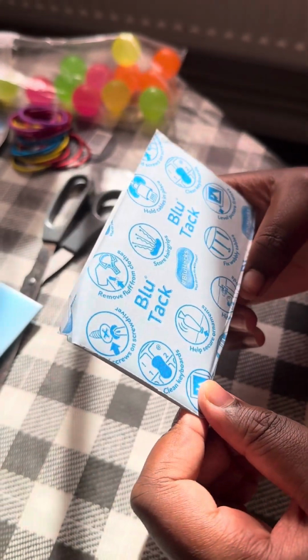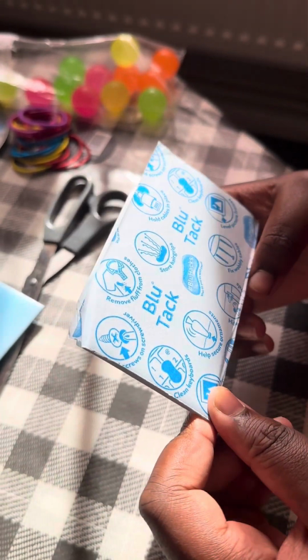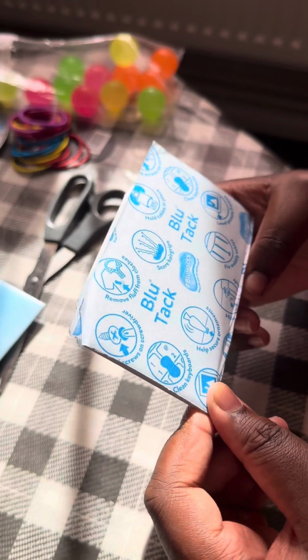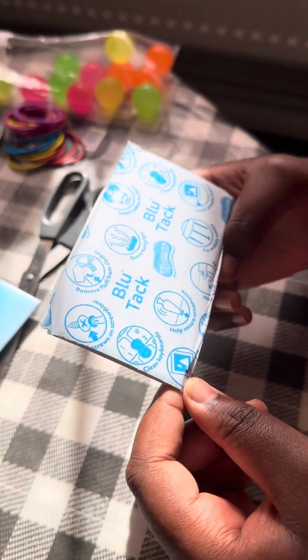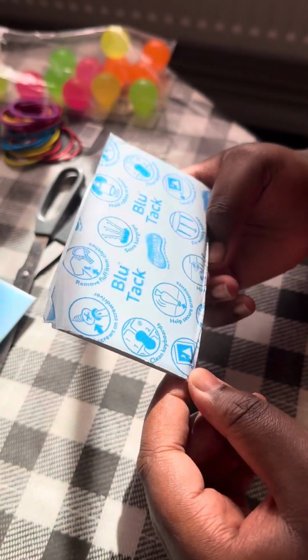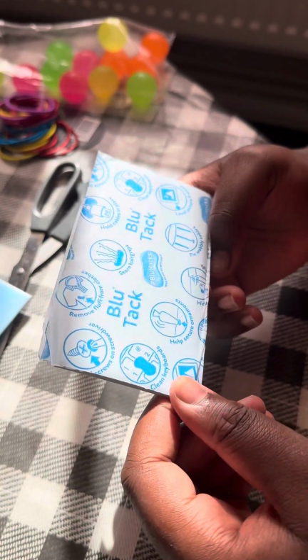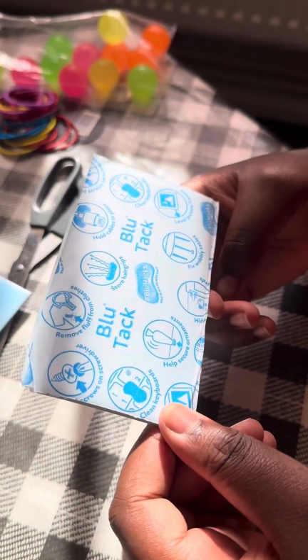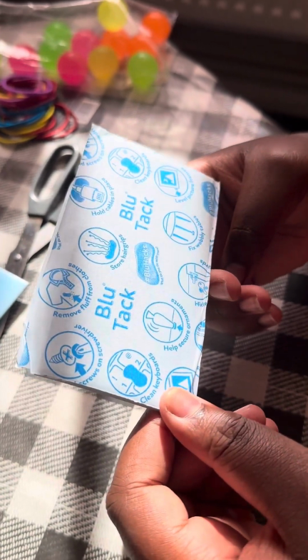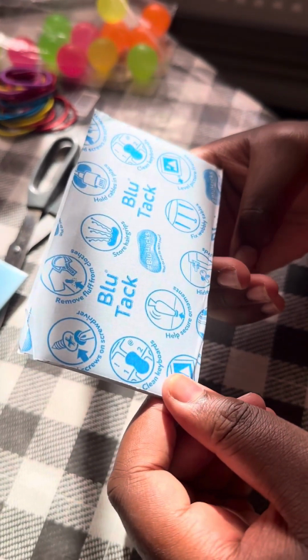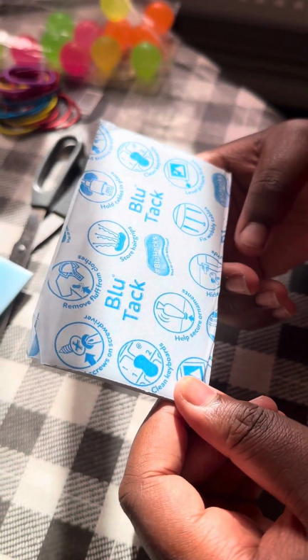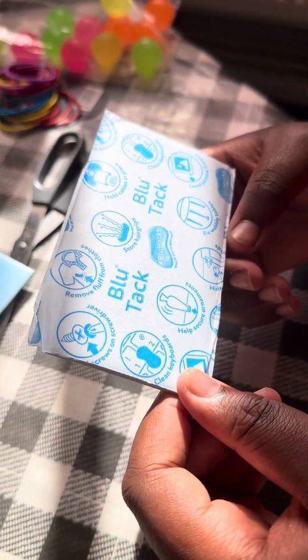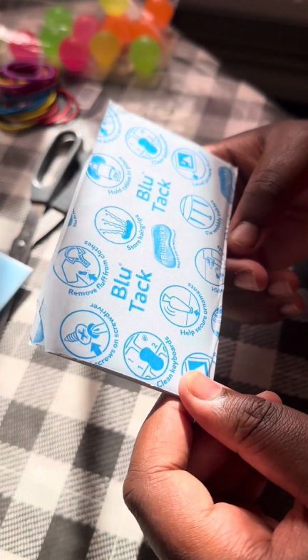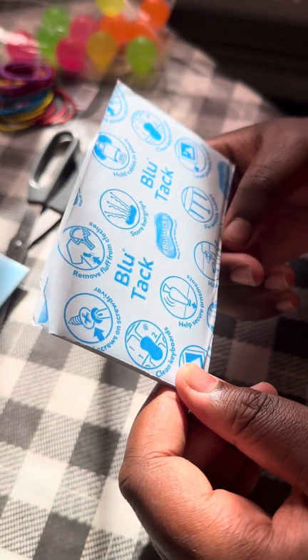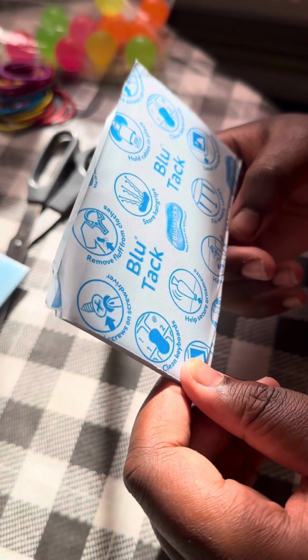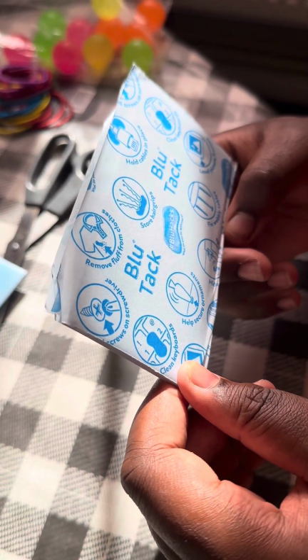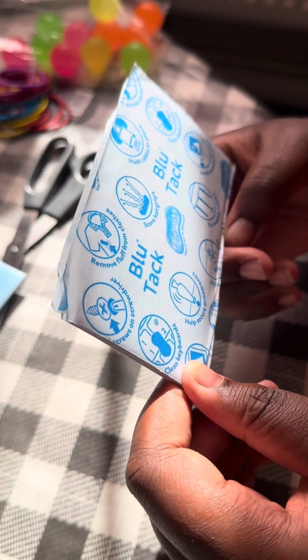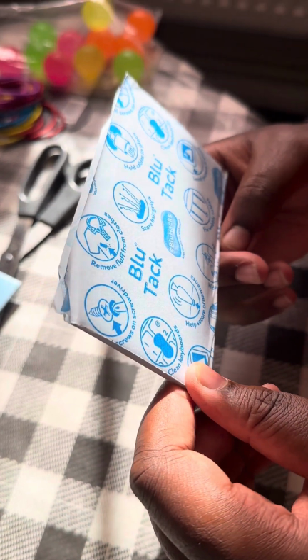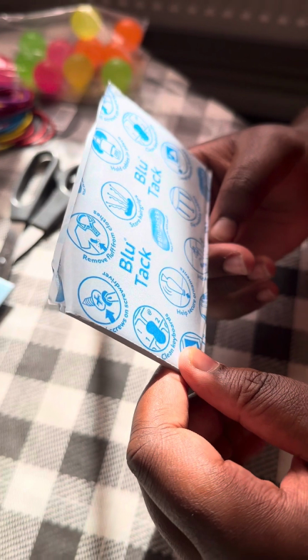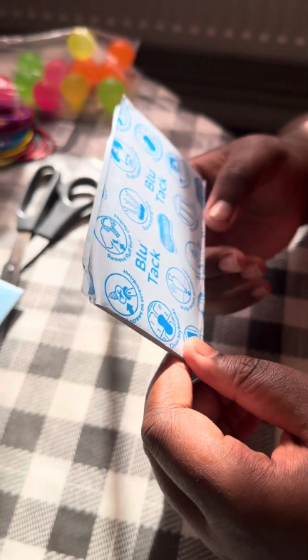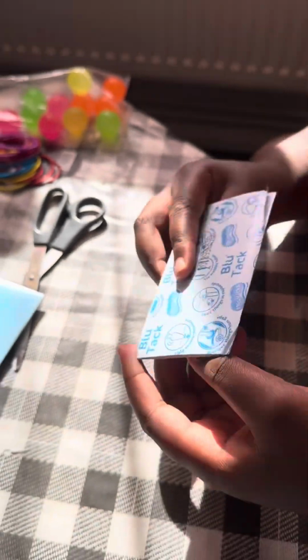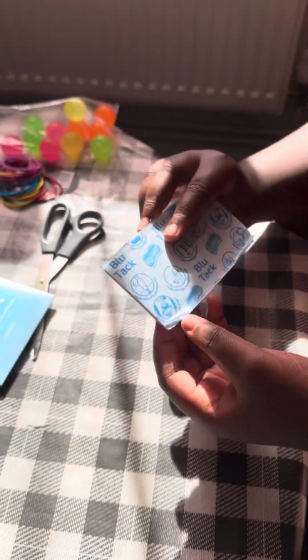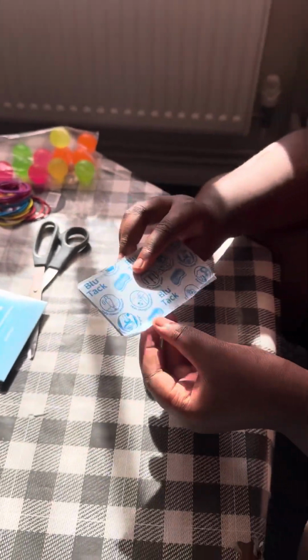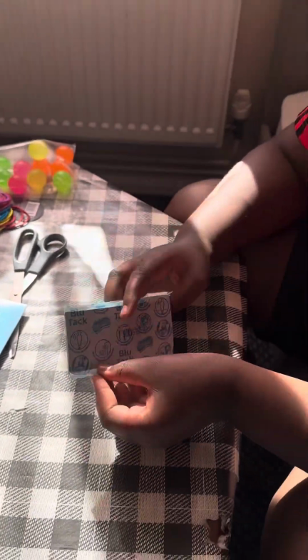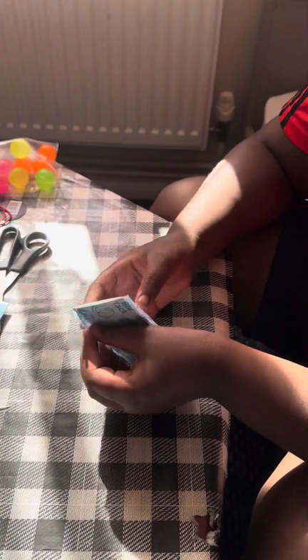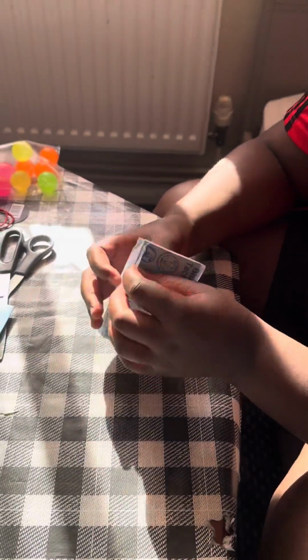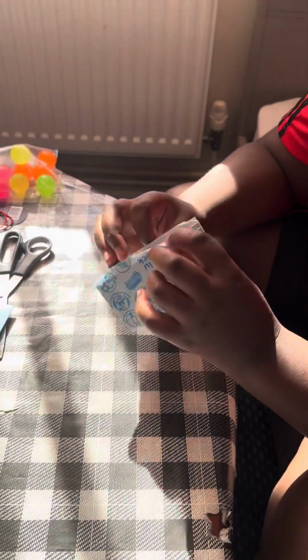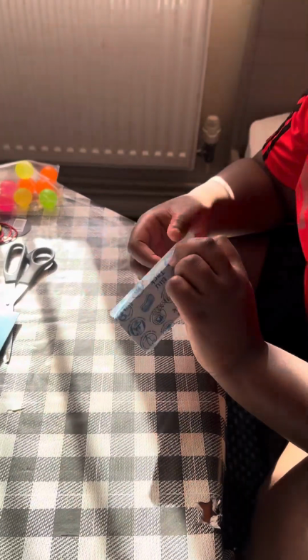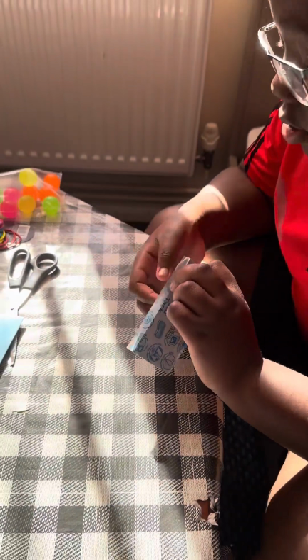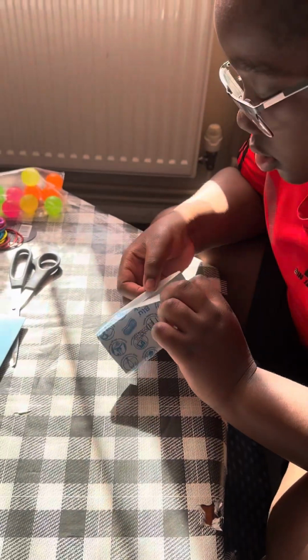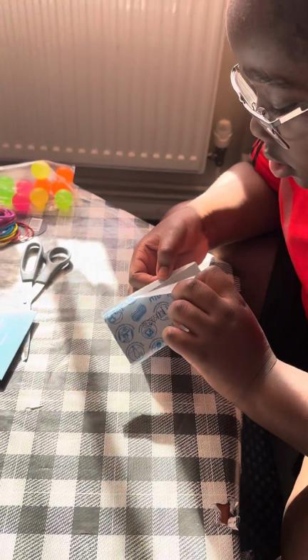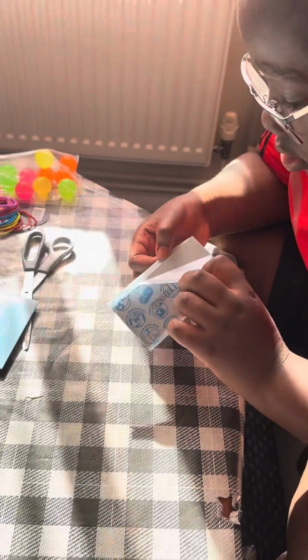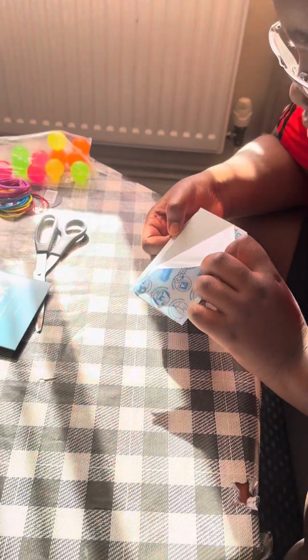Also: screw on screwdrivers, store hair grips, hold cables in place, level picture frames, fix wobbly tables. And I think that's it. Let's see what's inside — I'll undo this.